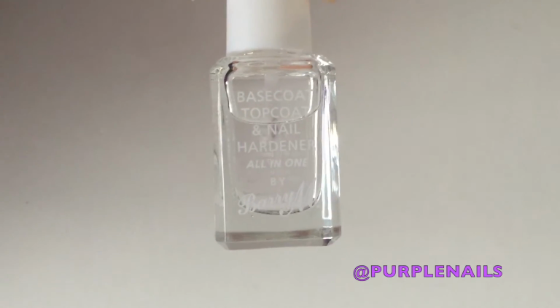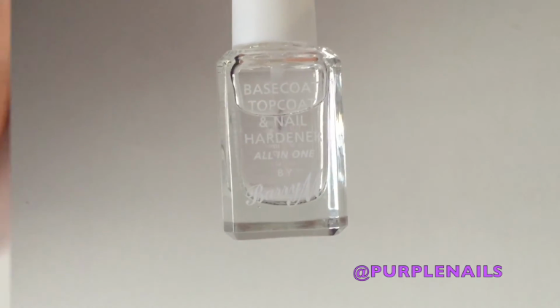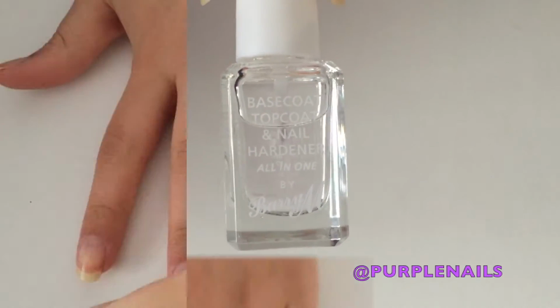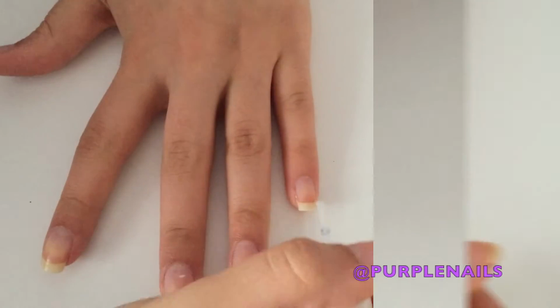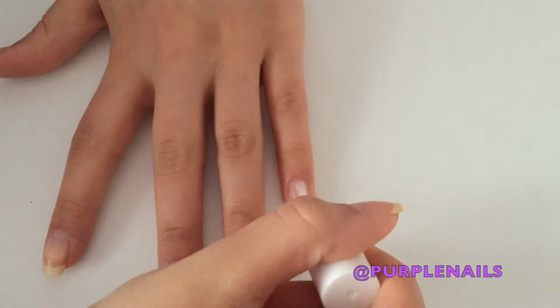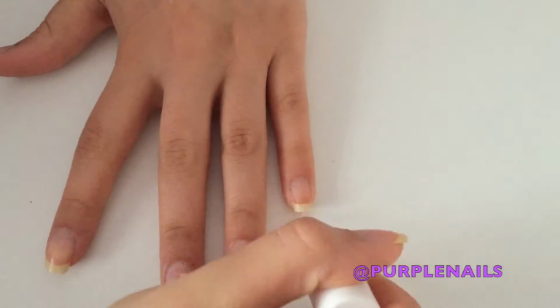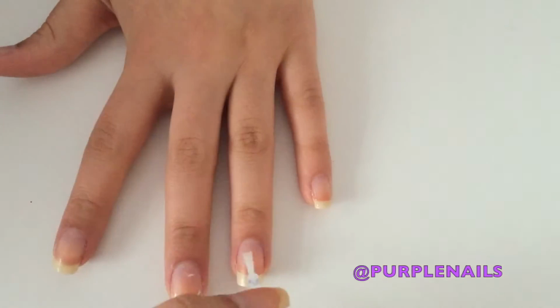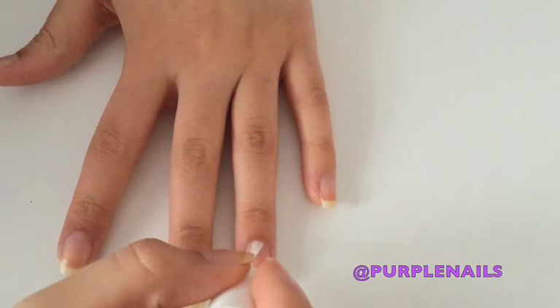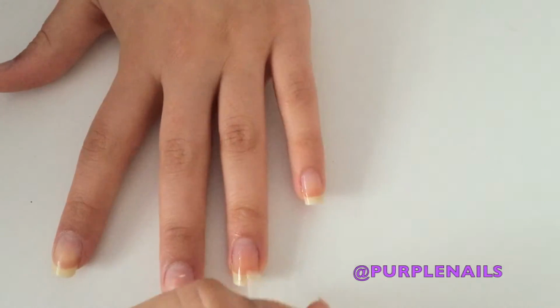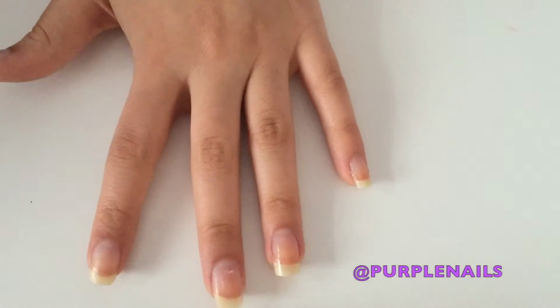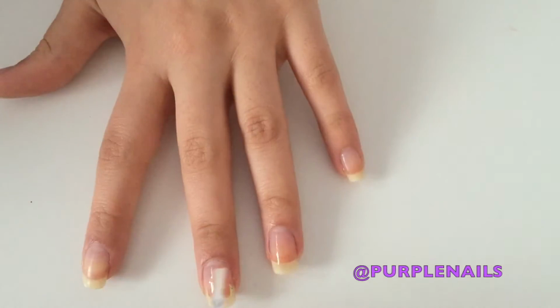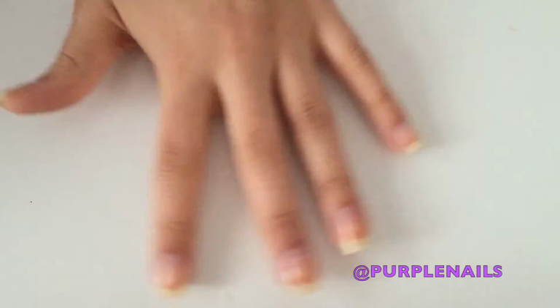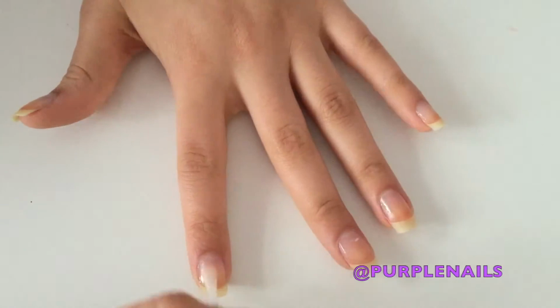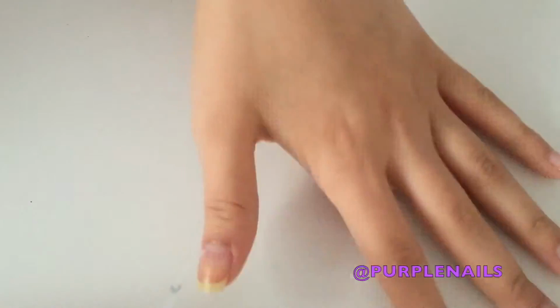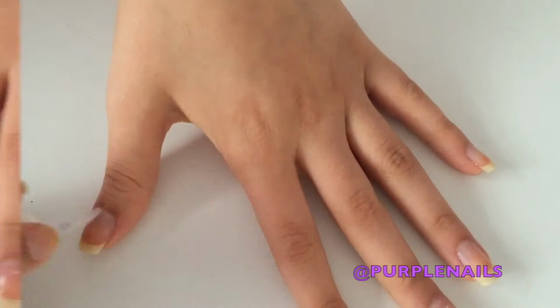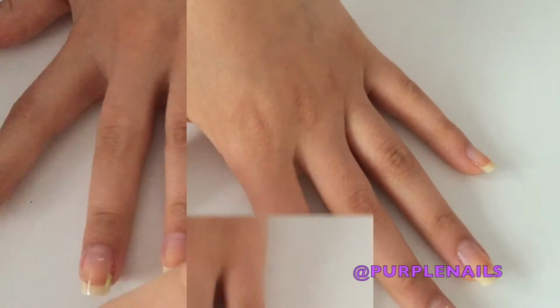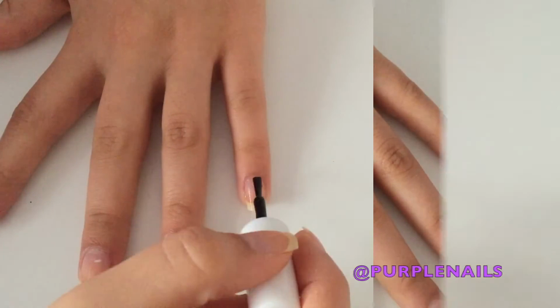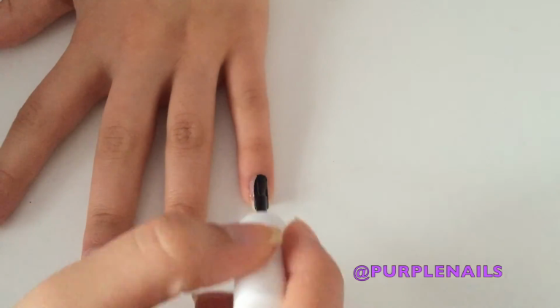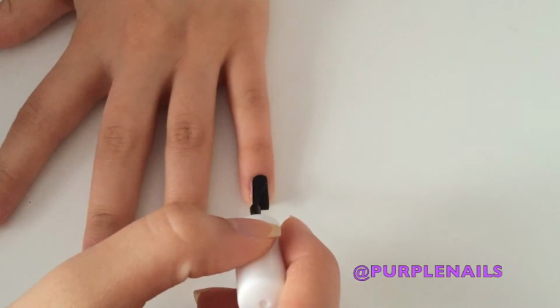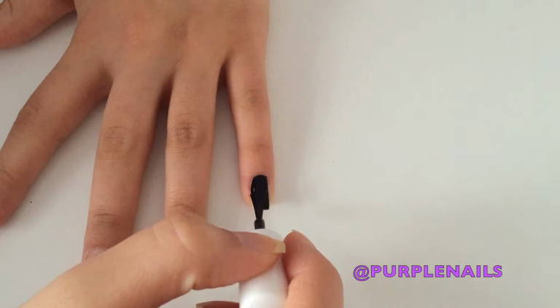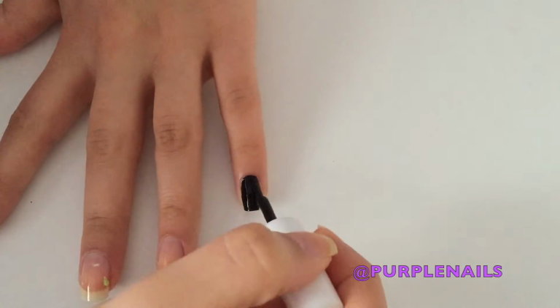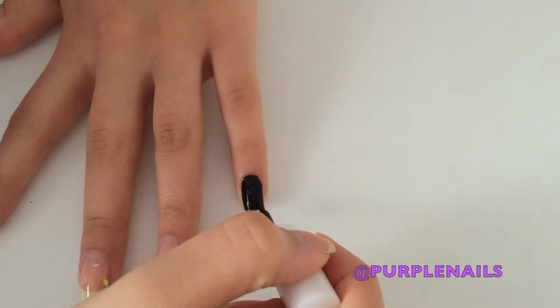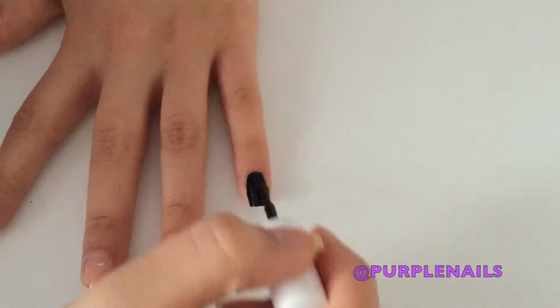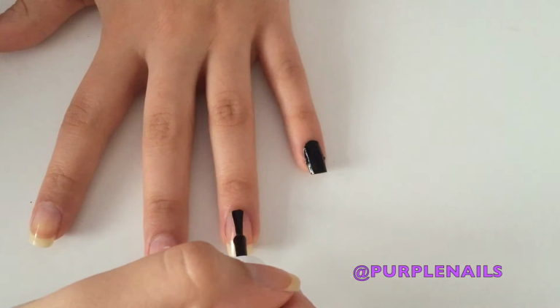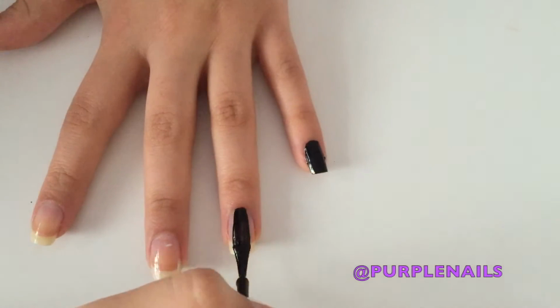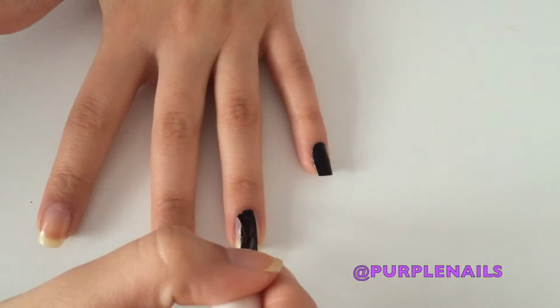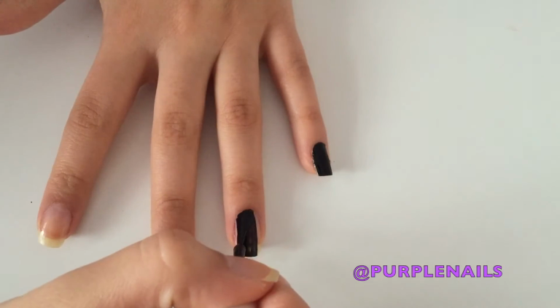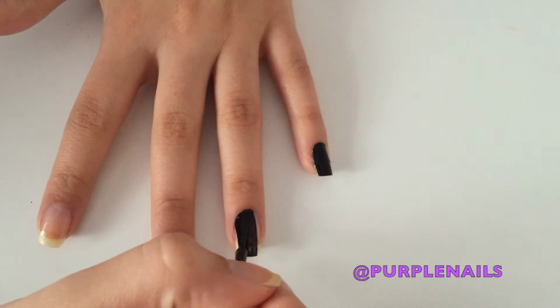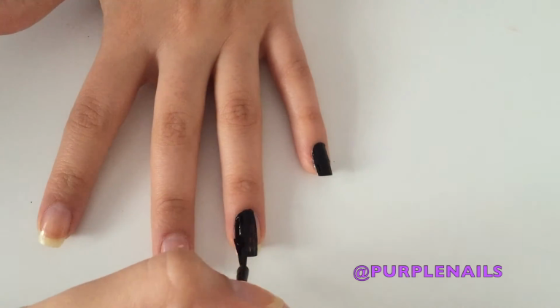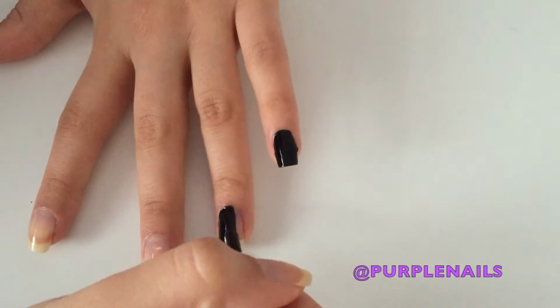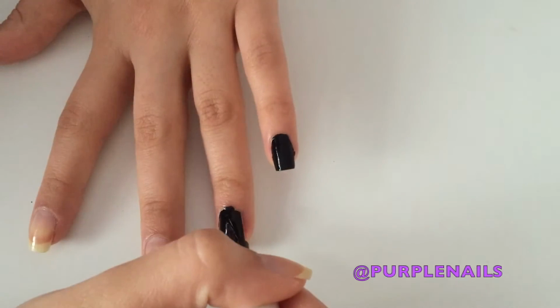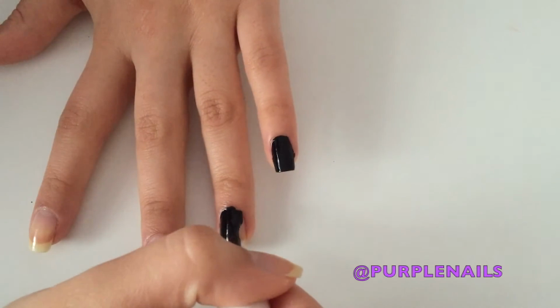Next, get your base coat and apply it to all your nails. Then paint your nails in the nail polish colour you've chosen — I've chosen black today.